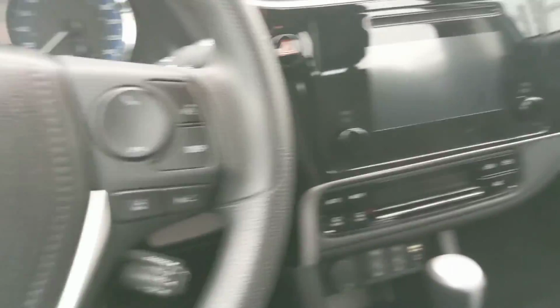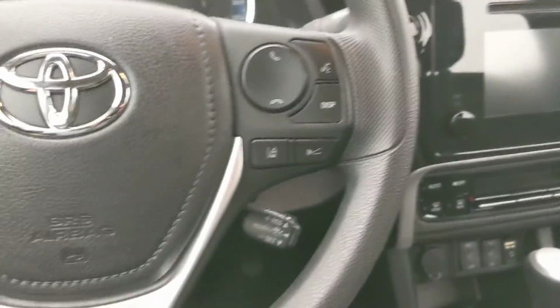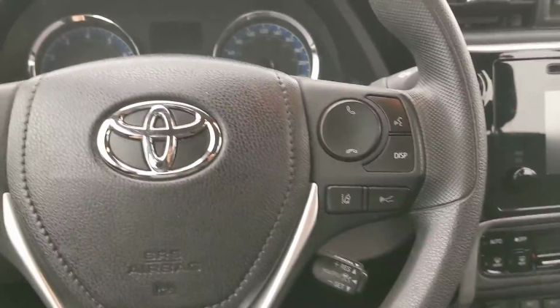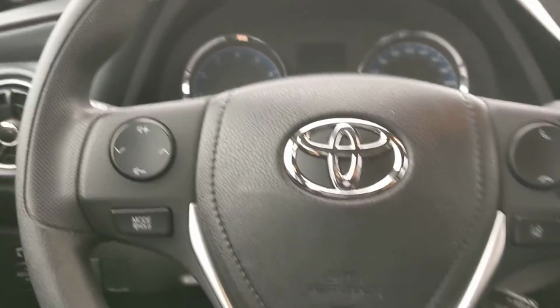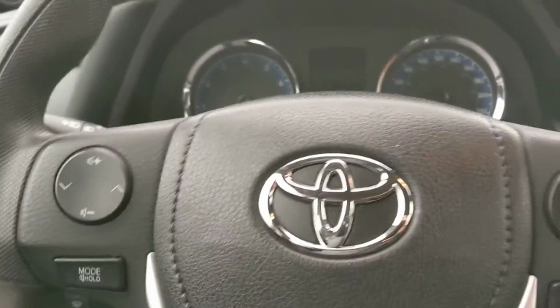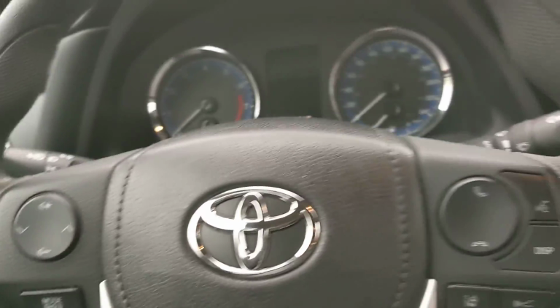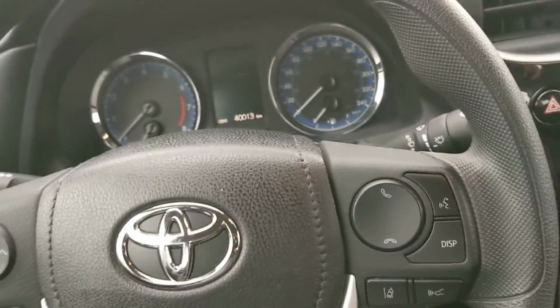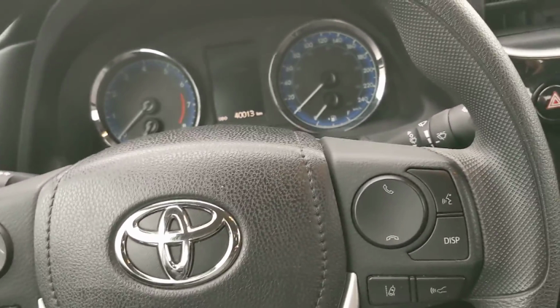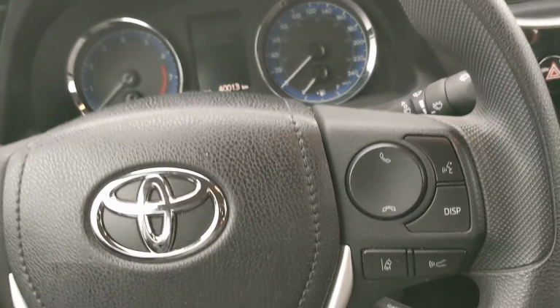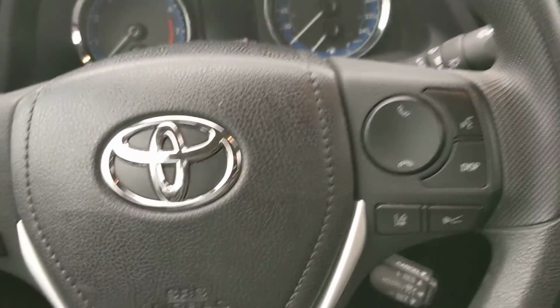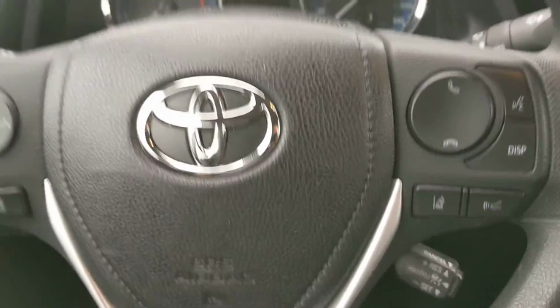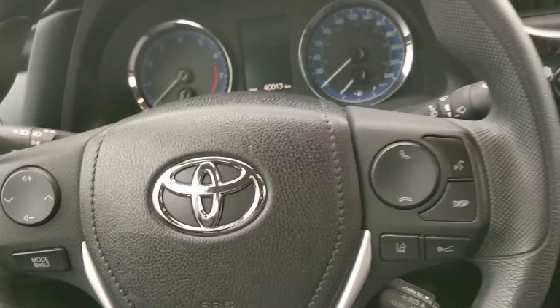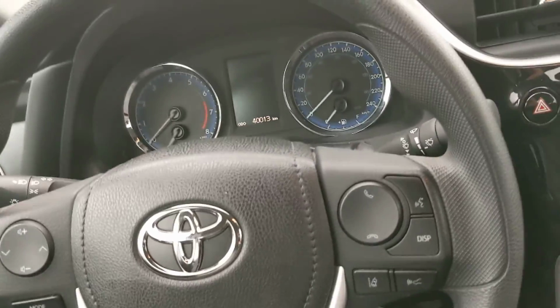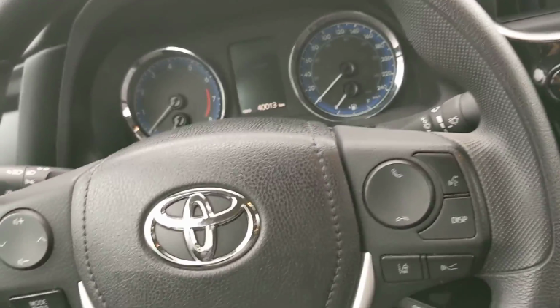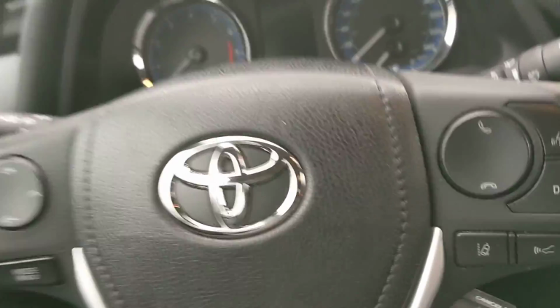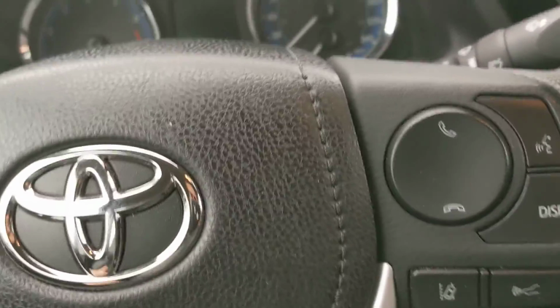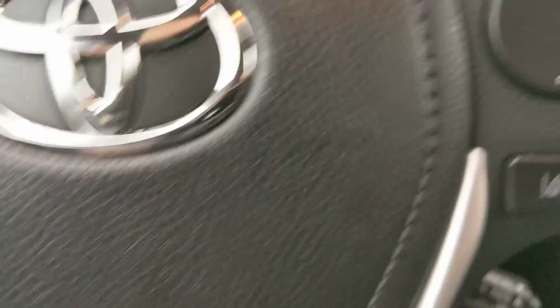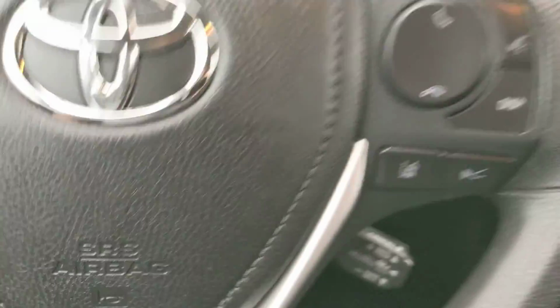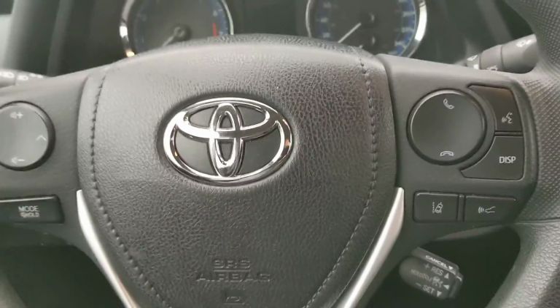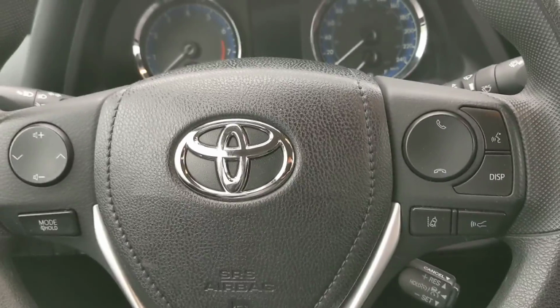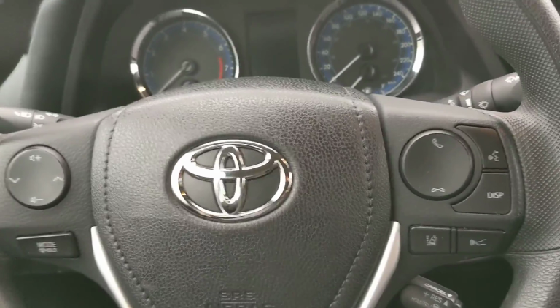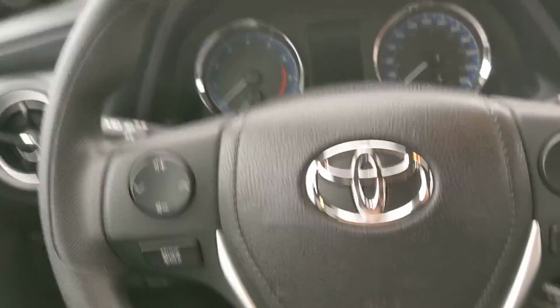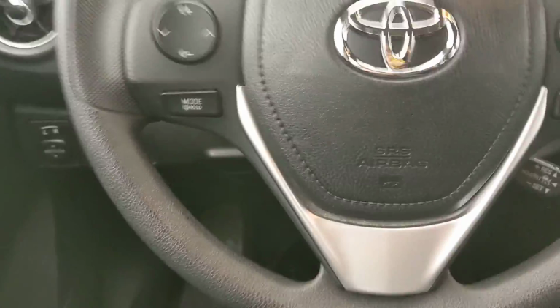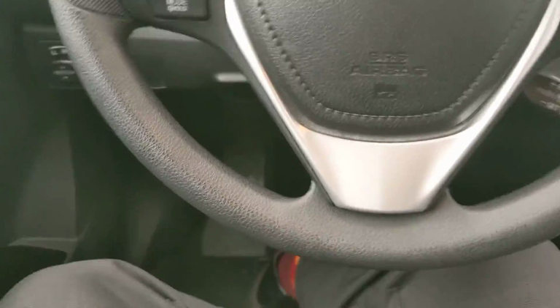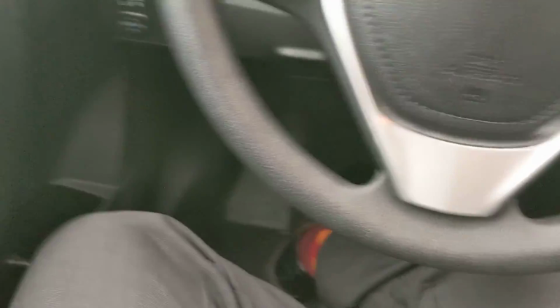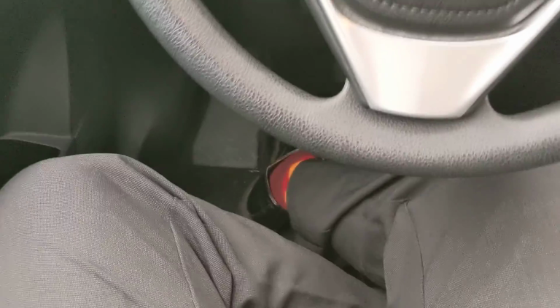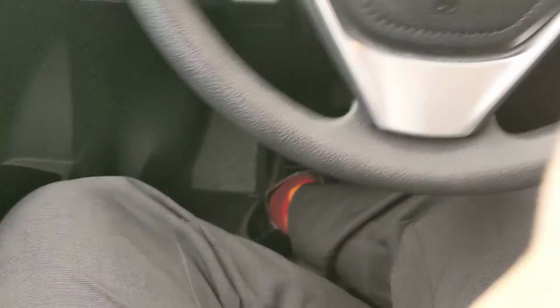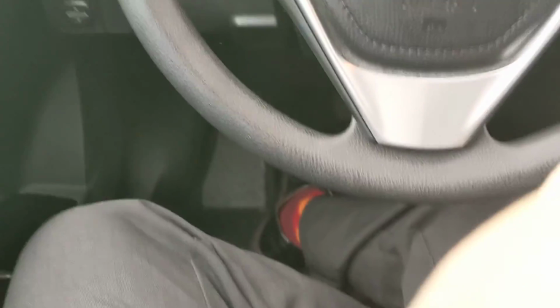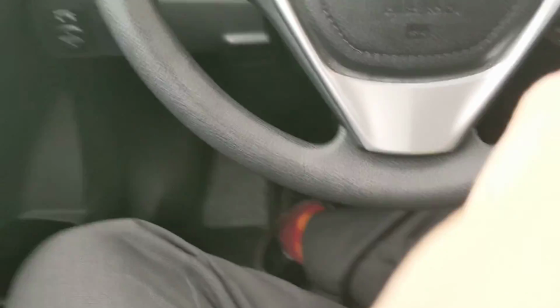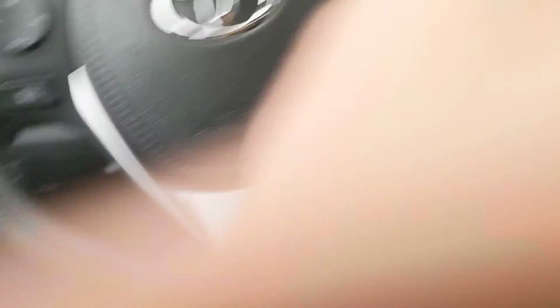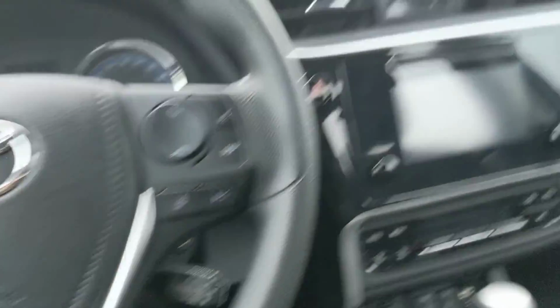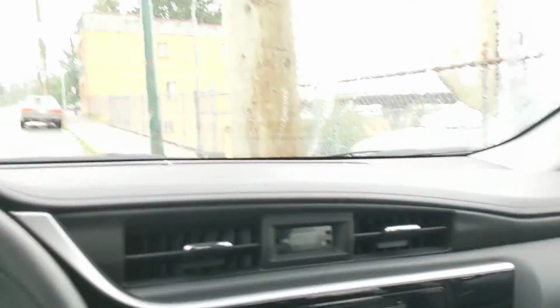So only 40,000 kilometers on it. Obviously with it being lightly used, you do save some money on the upfront cost. I'm not sure exactly what these Corollas do cost, but they are quite expensive for cars starting out, especially this one. It is a higher trim level as well.